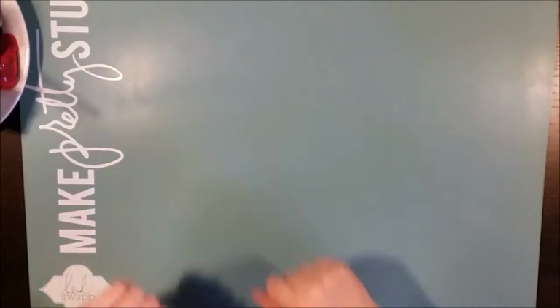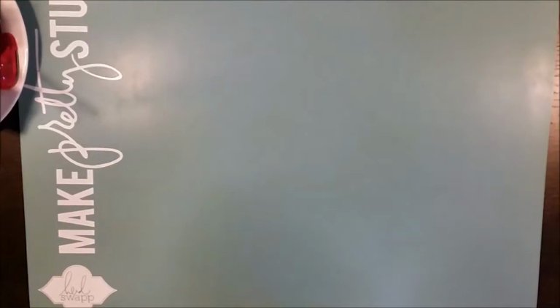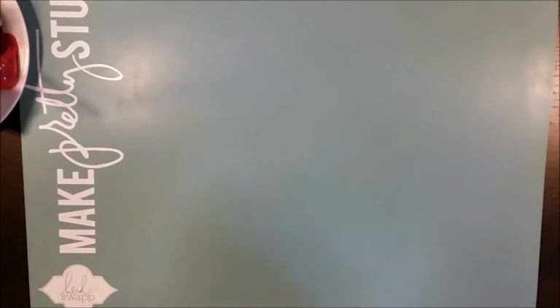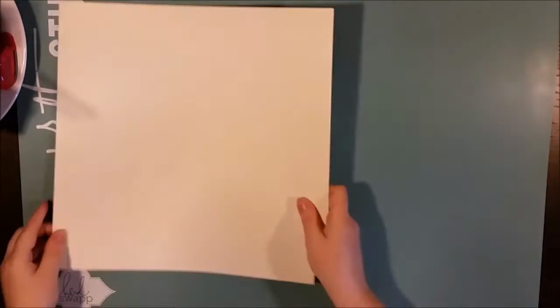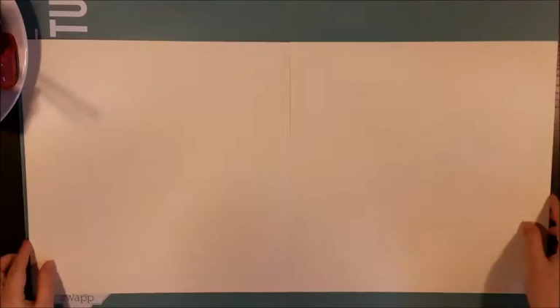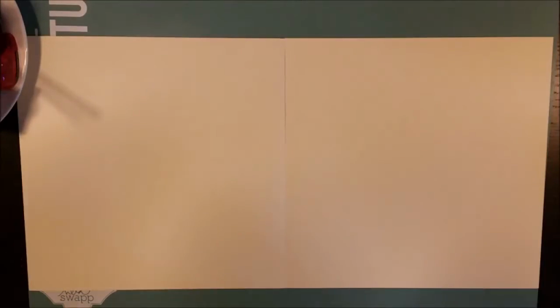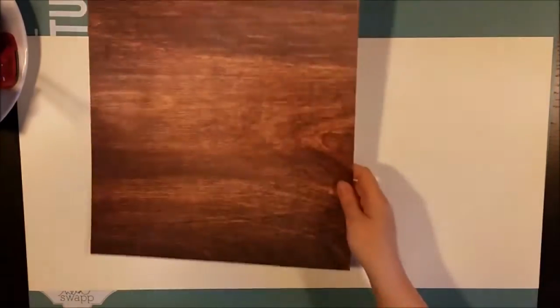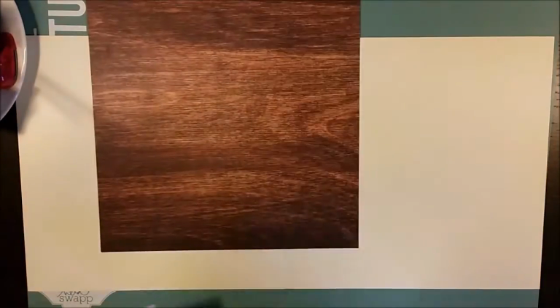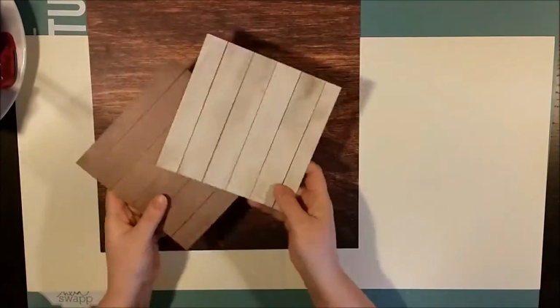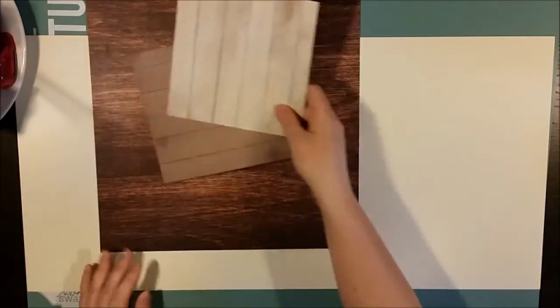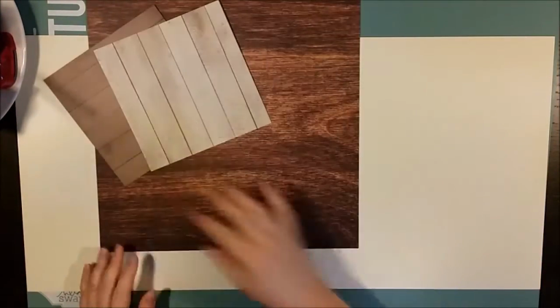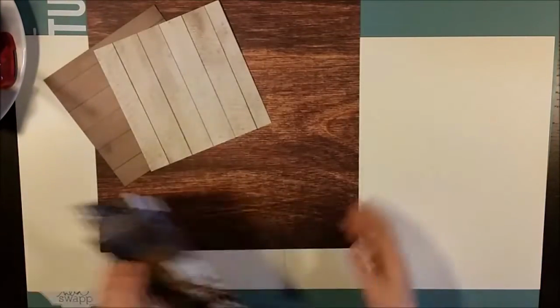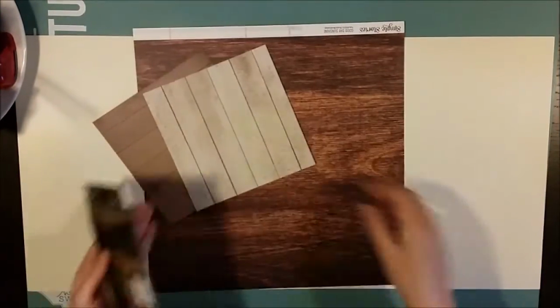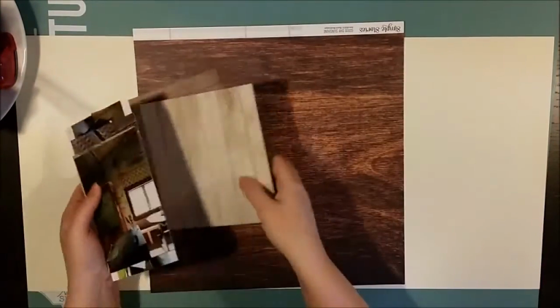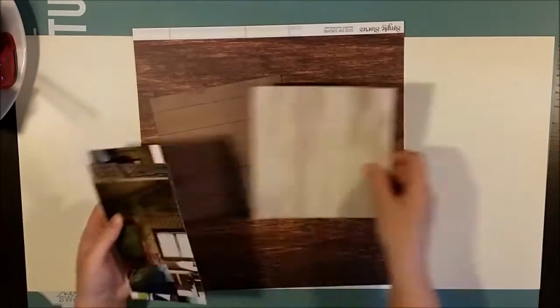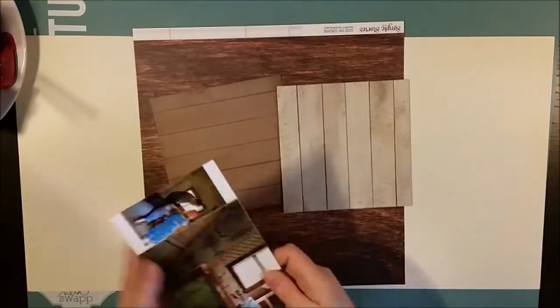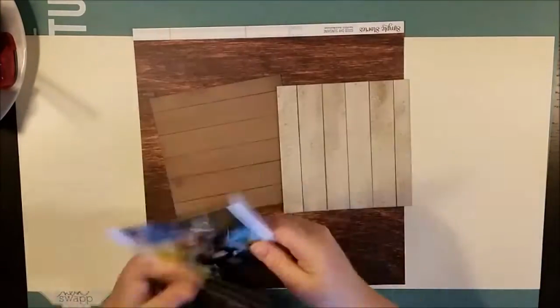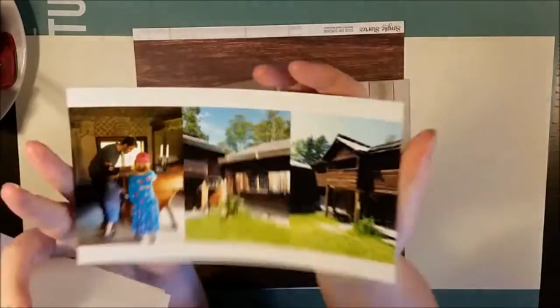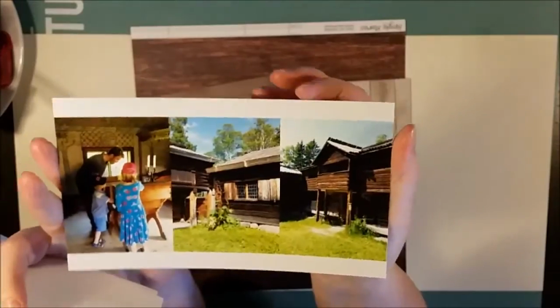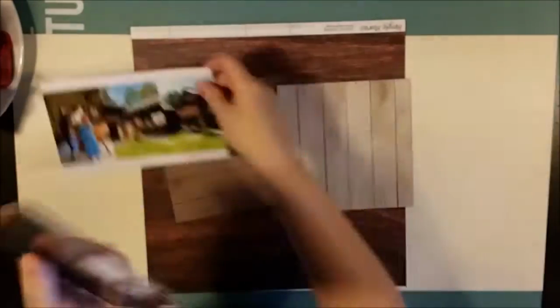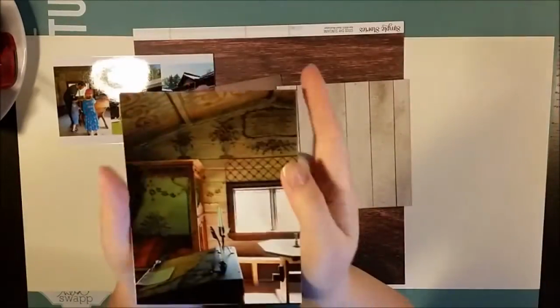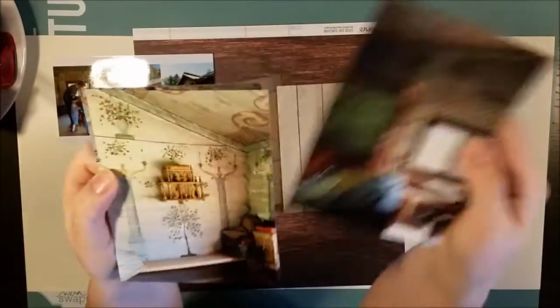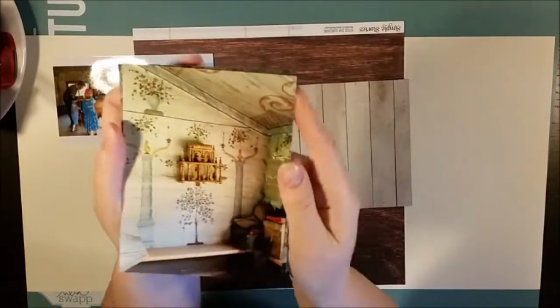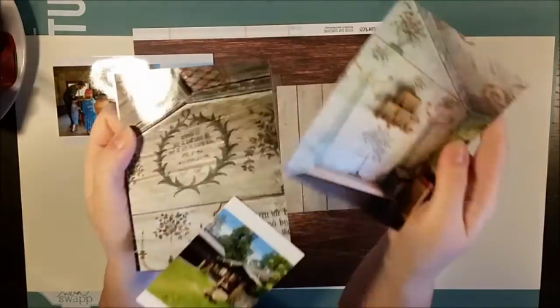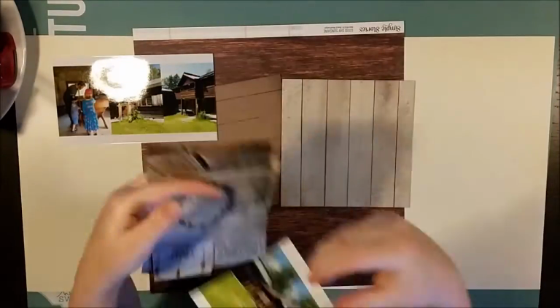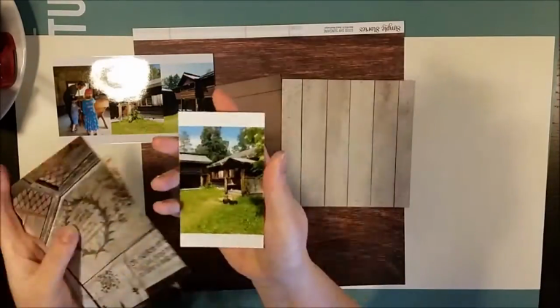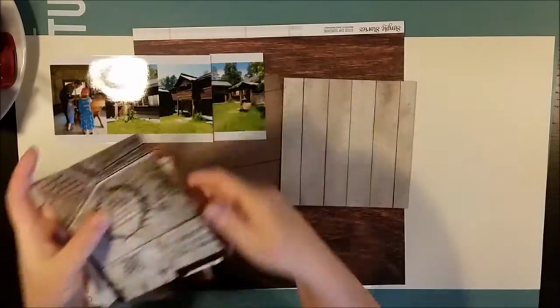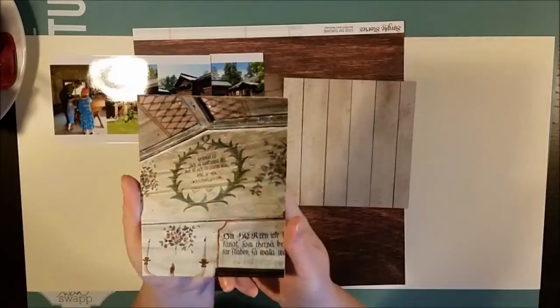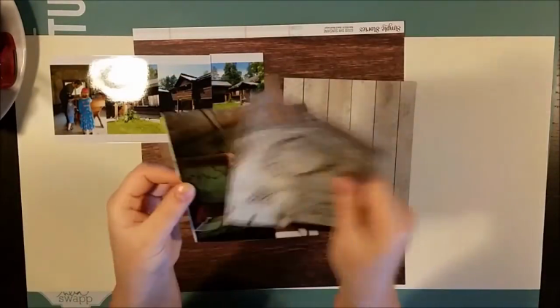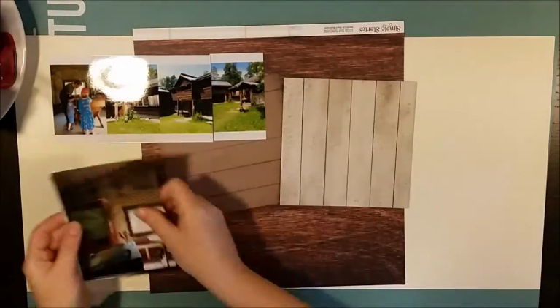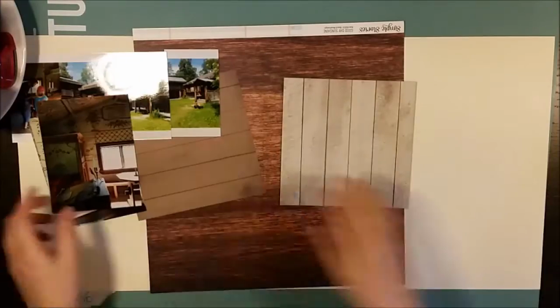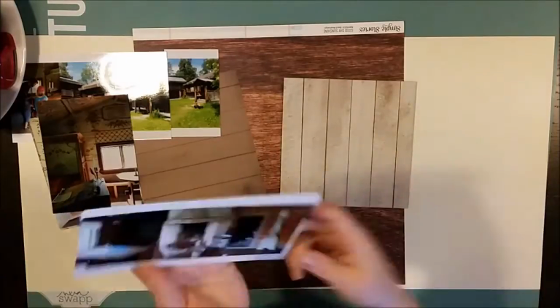Hi there! This is Åsa with a new process video. Today I'm making a two-page layout with a whole bunch of photos that I took when we went to Östersund this summer.